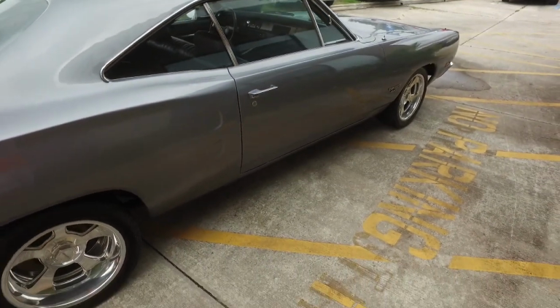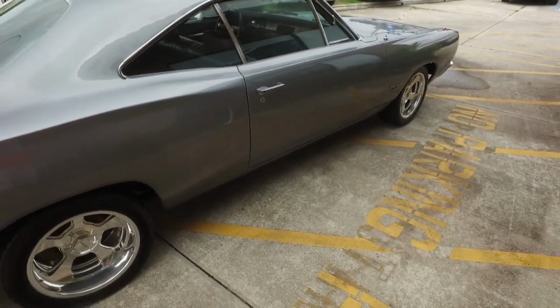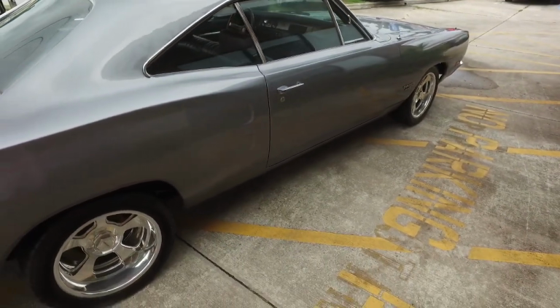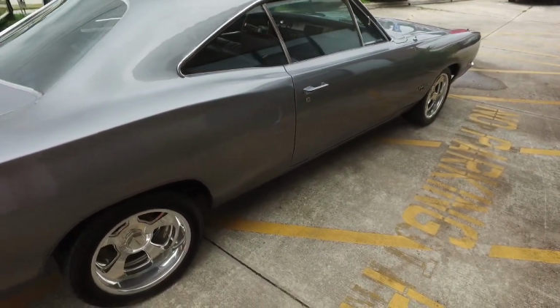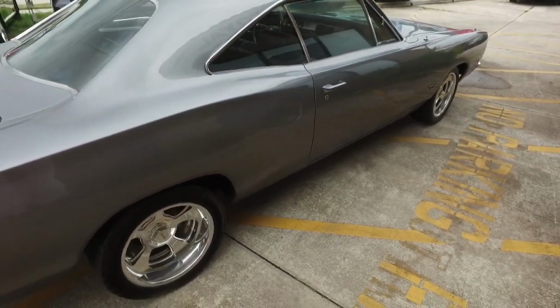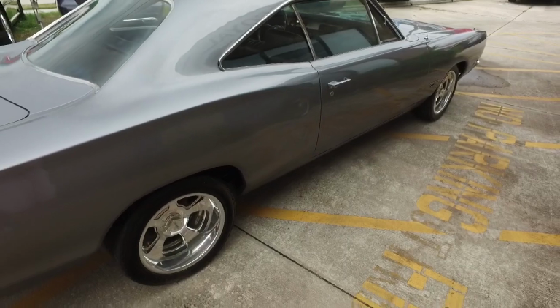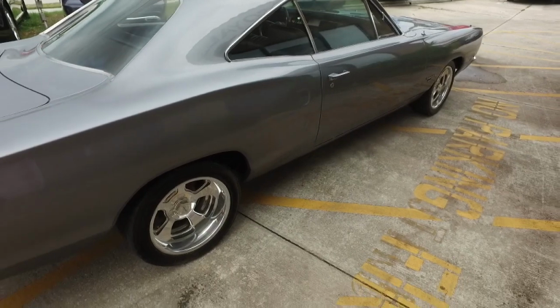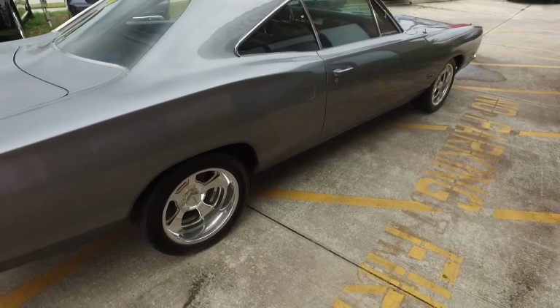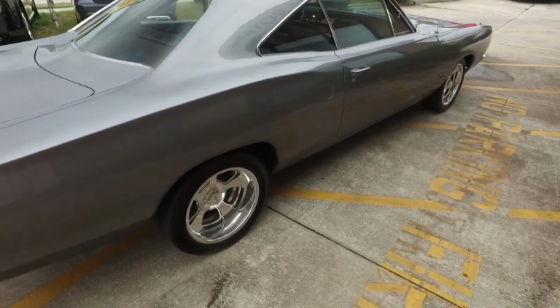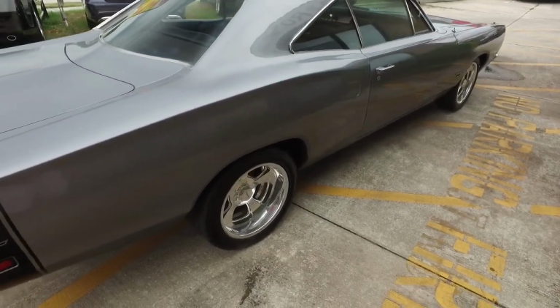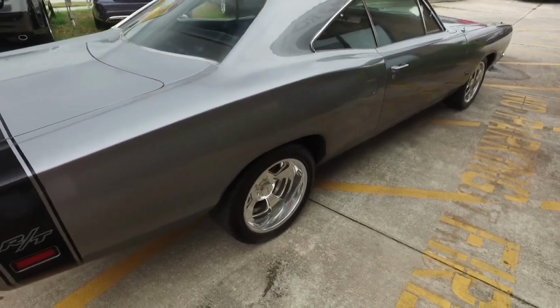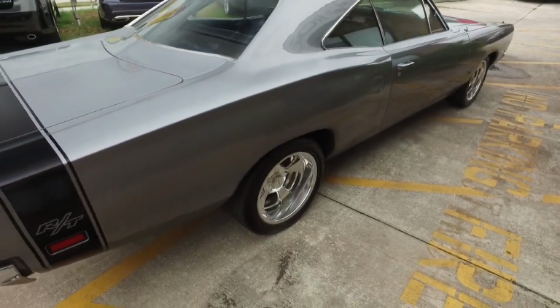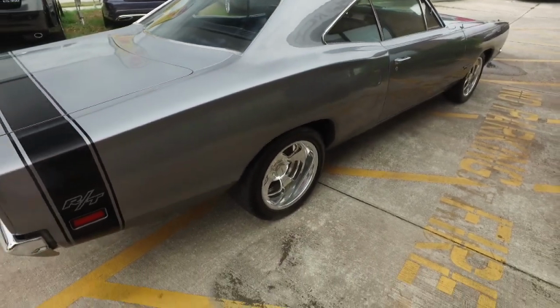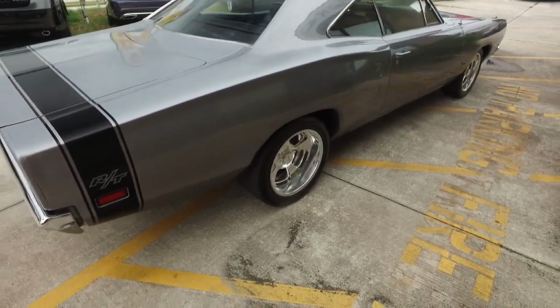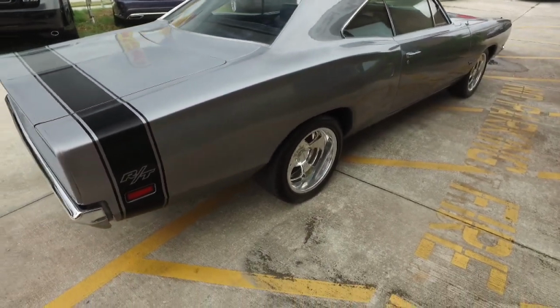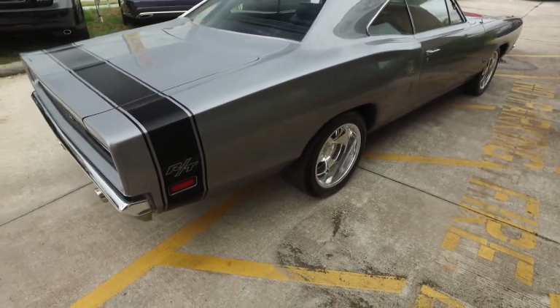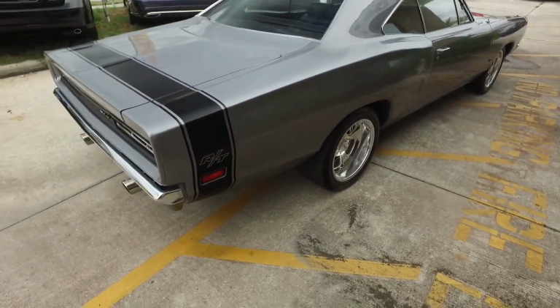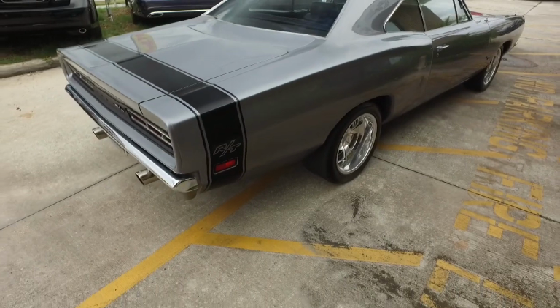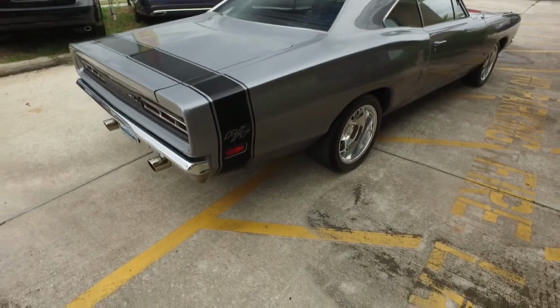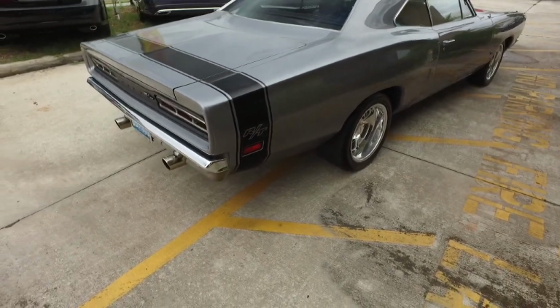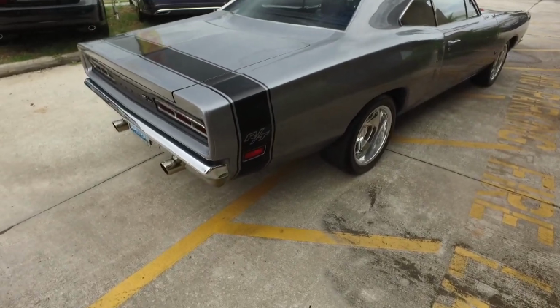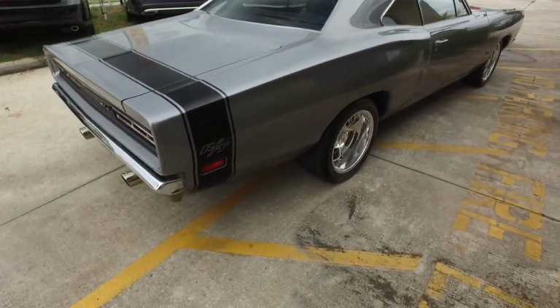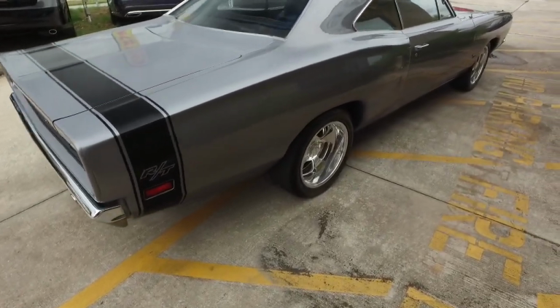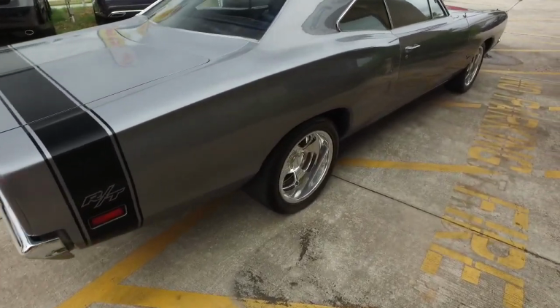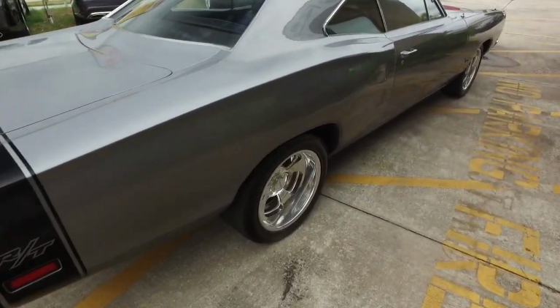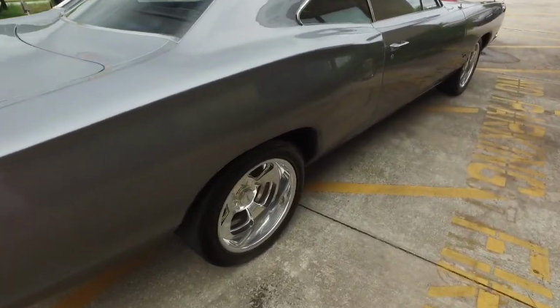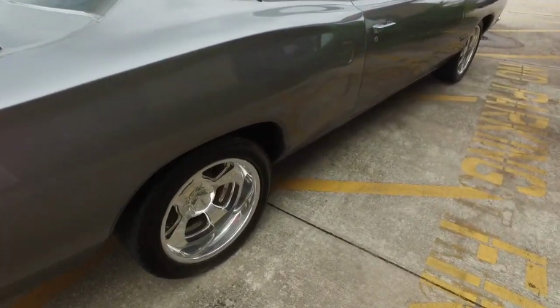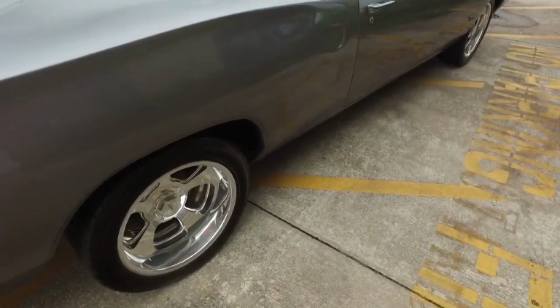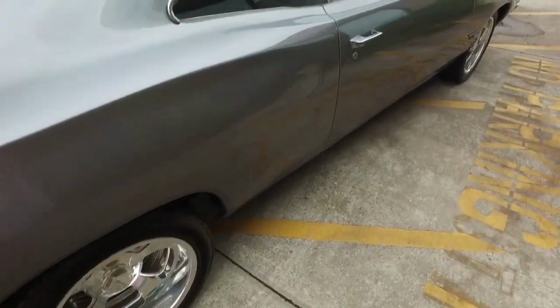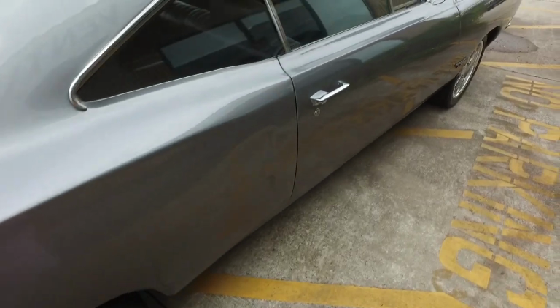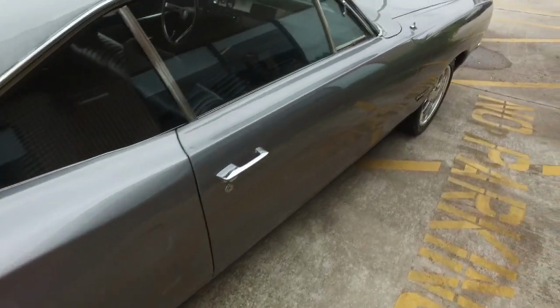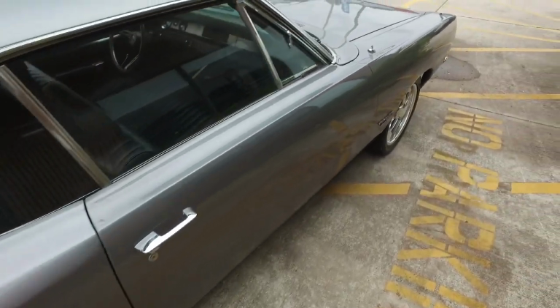You got that Holley 750 Carburetor, Aluminum Performance Radiator, new Mopar Battery. You got that Billet Wheels with Performance Tires, Flowmaster Exhaust. This thing runs great, looks sharp, taking over the game.